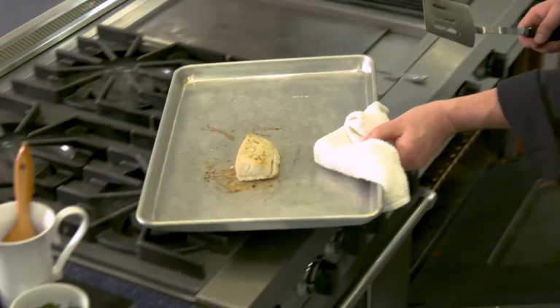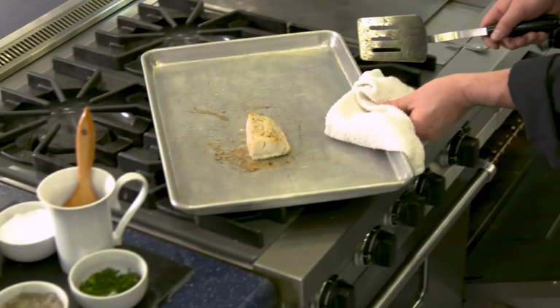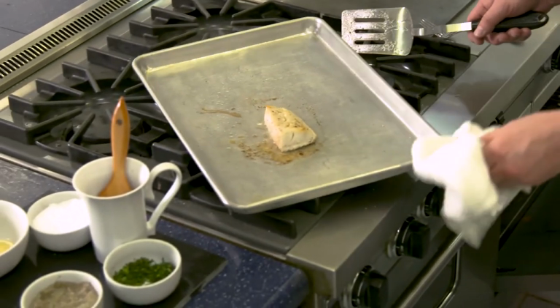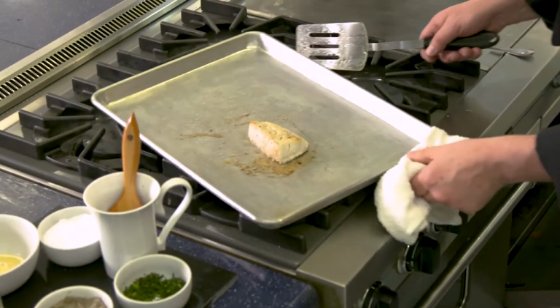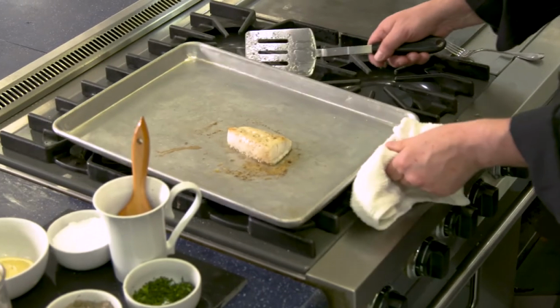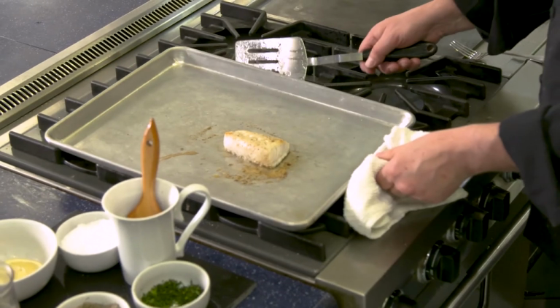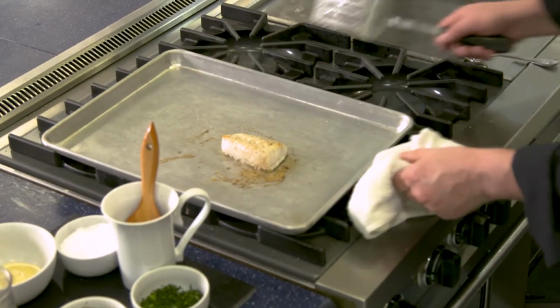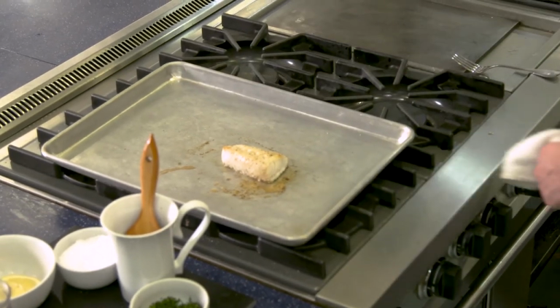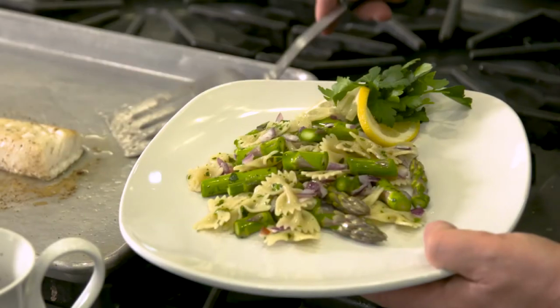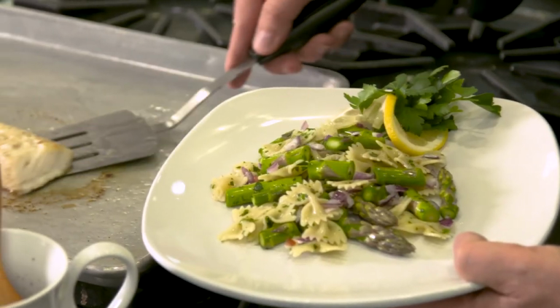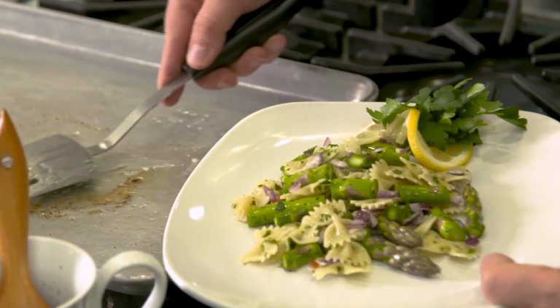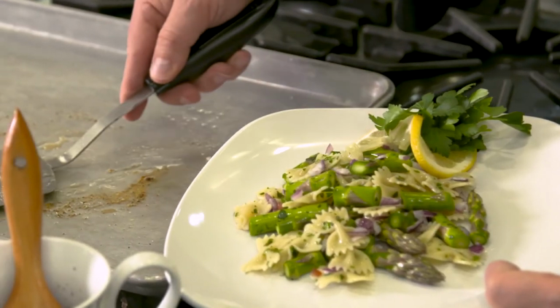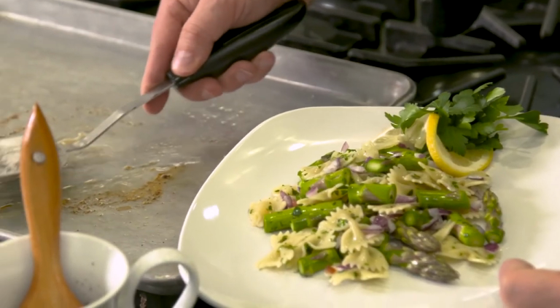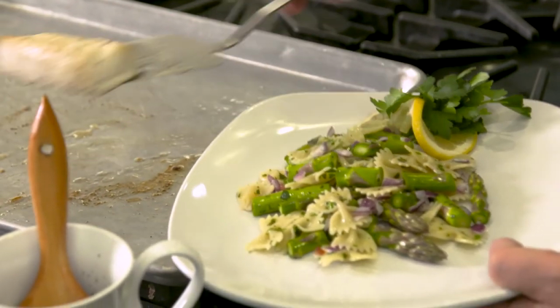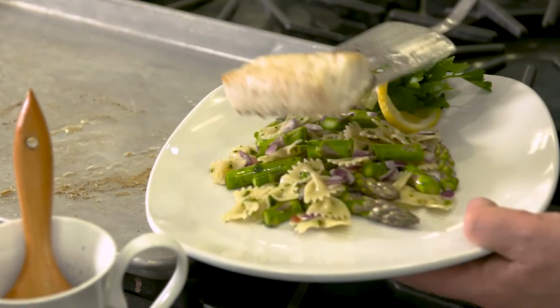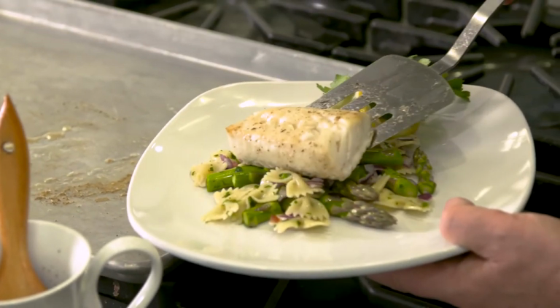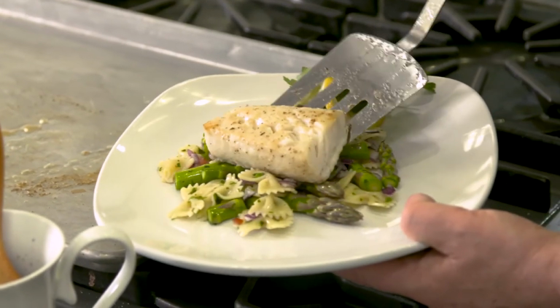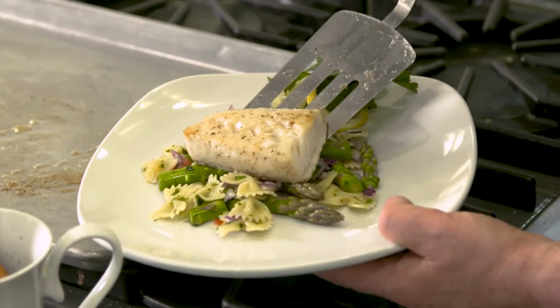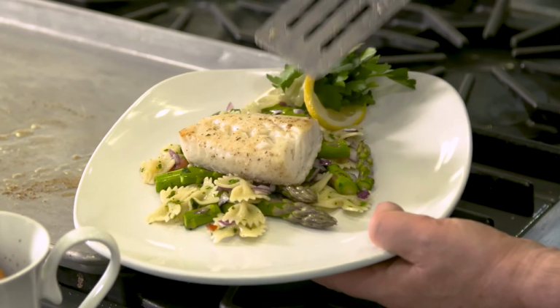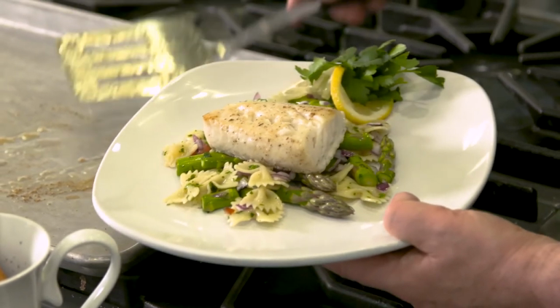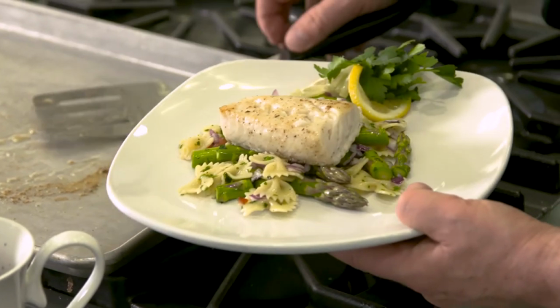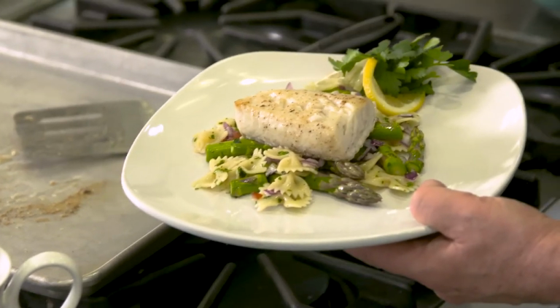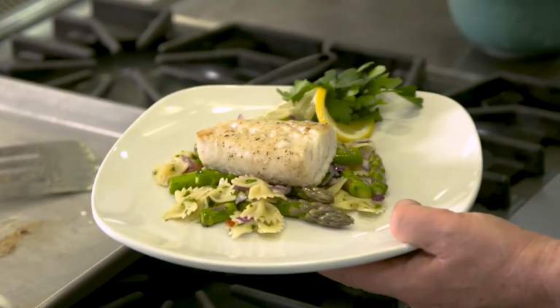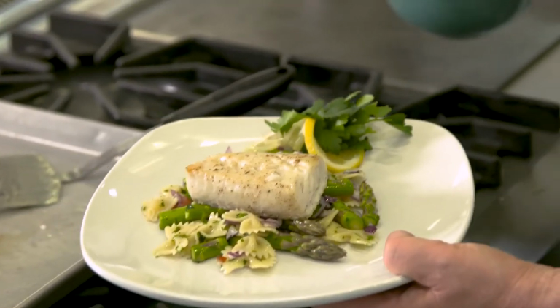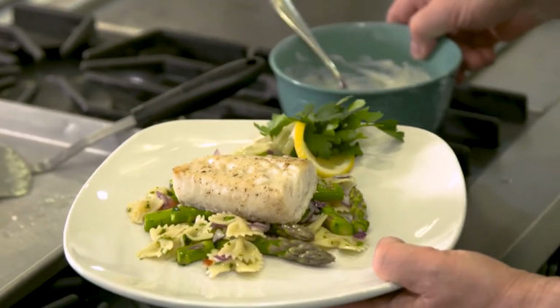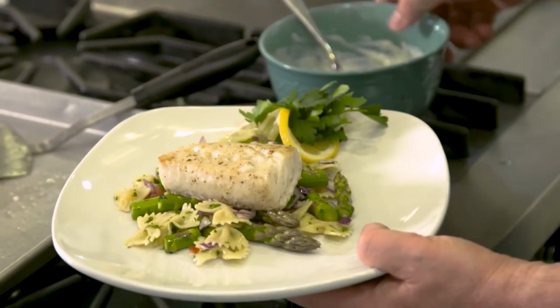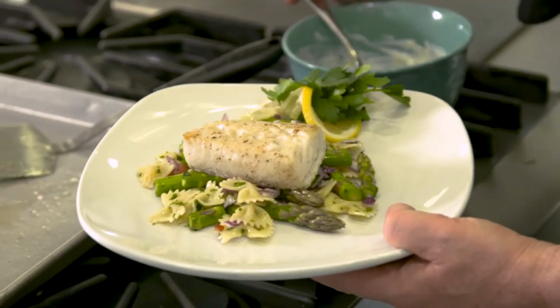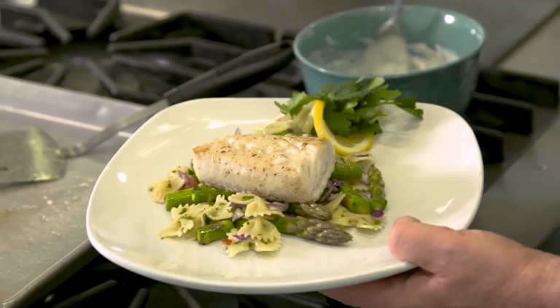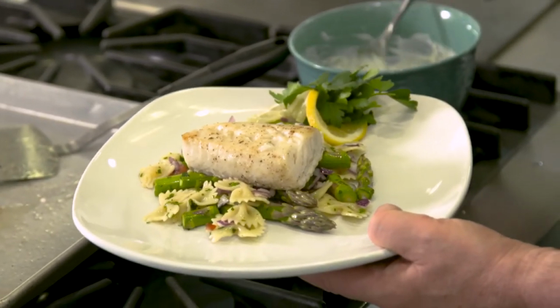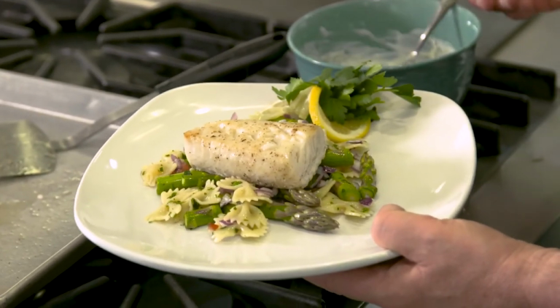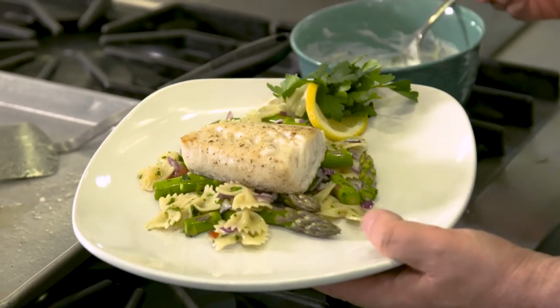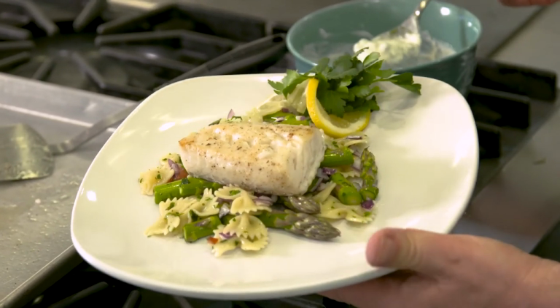To season, simply sprinkle with juice from a lemon or other citrus fruit, or use your favorite sauce. For this demo, we'll prepare a quick dill sauce that adds some brightness and tang to this dish.